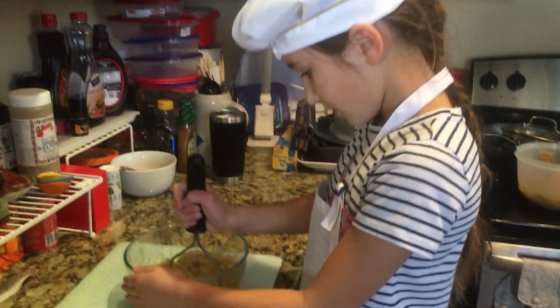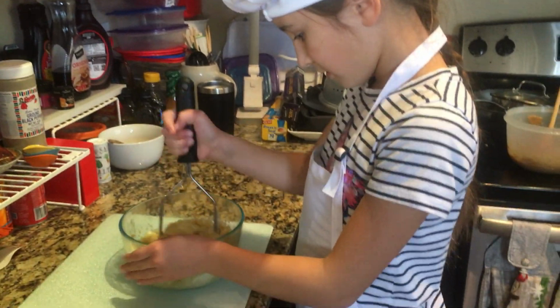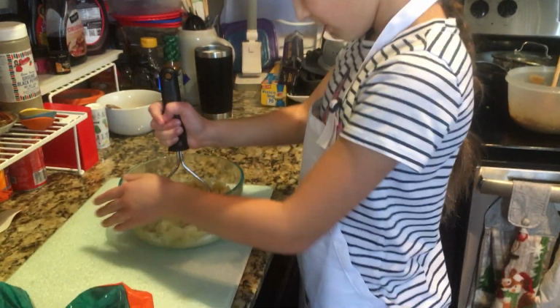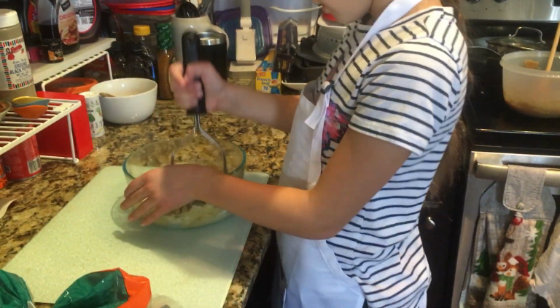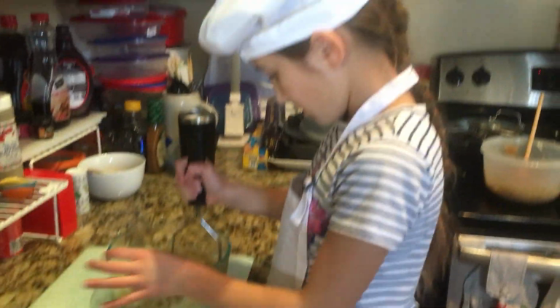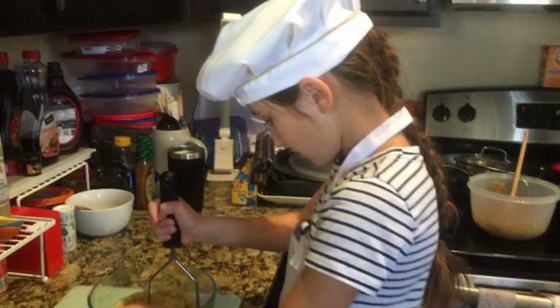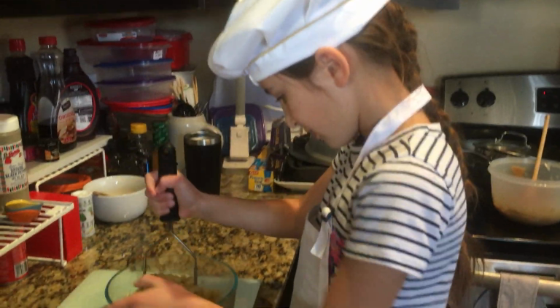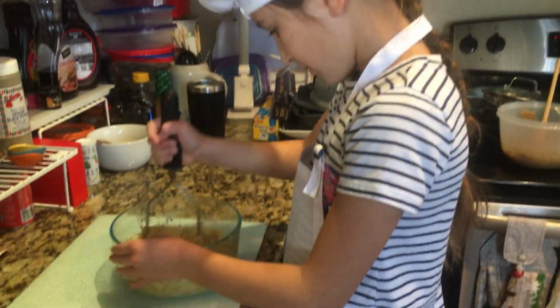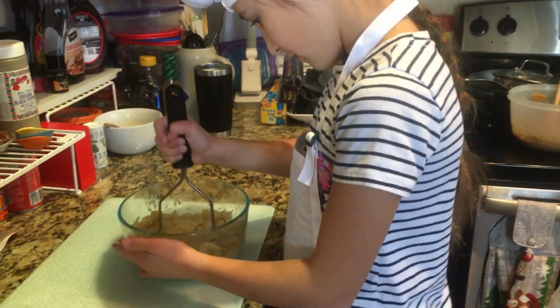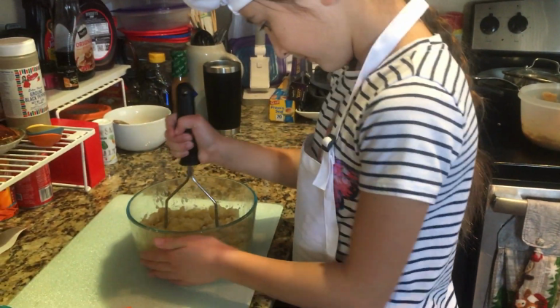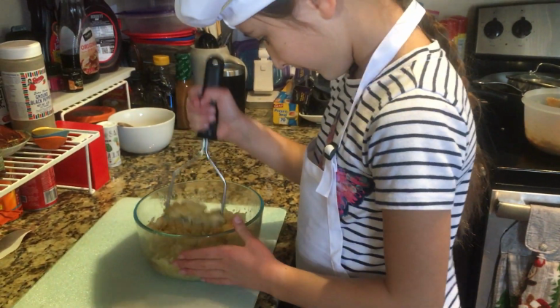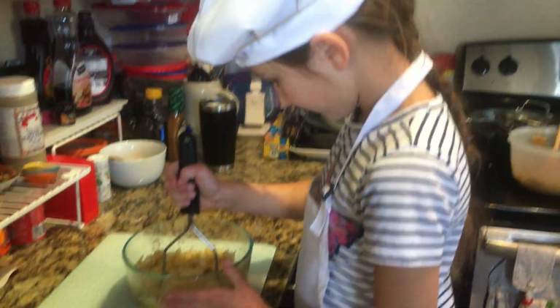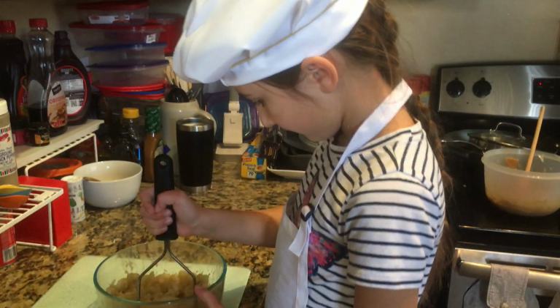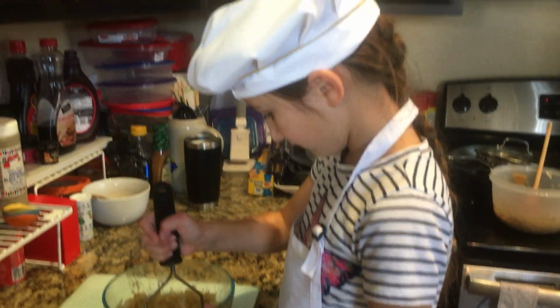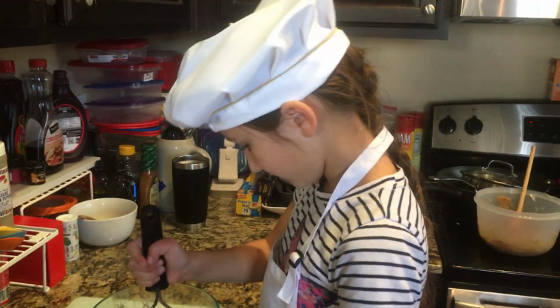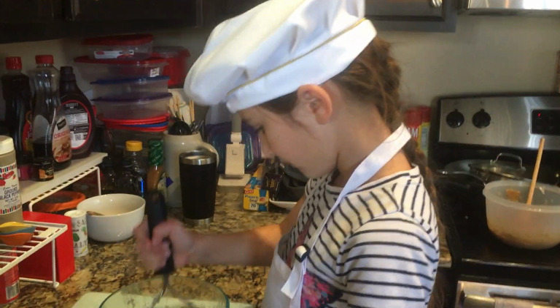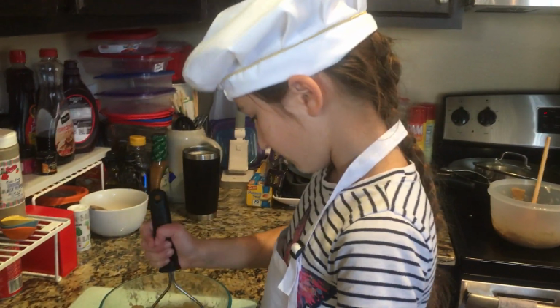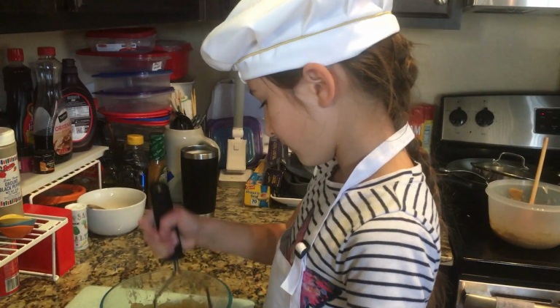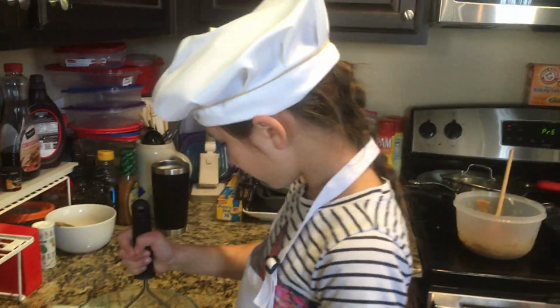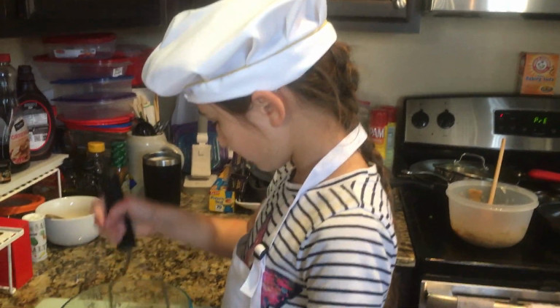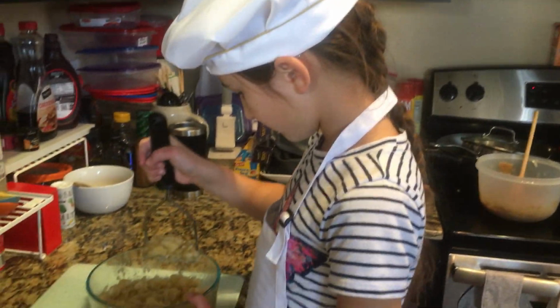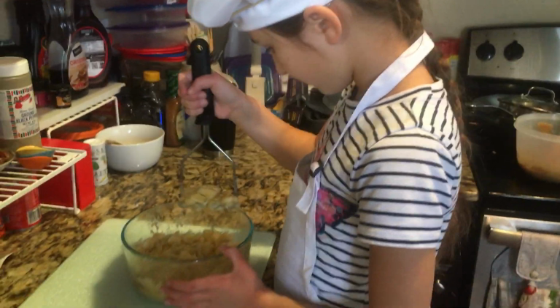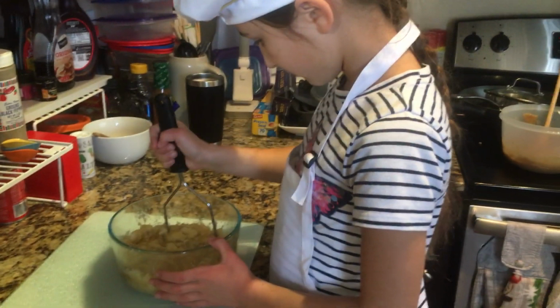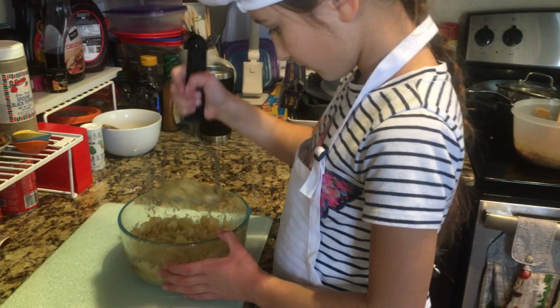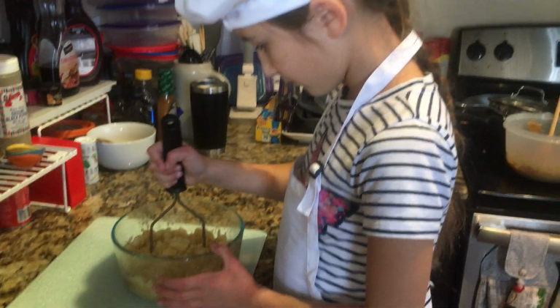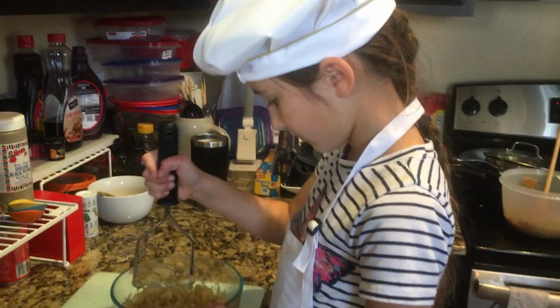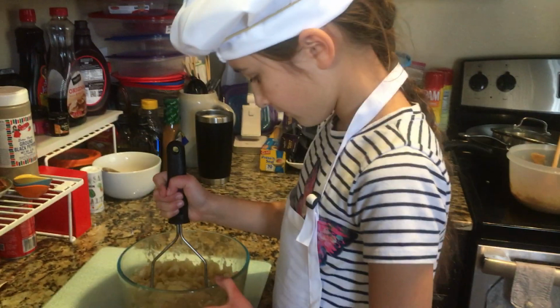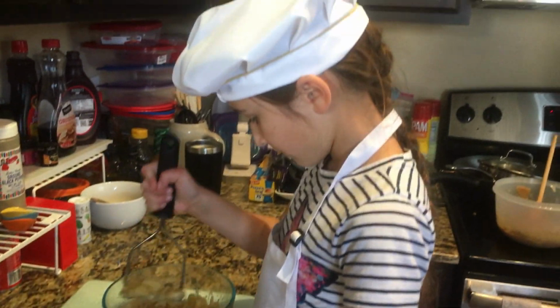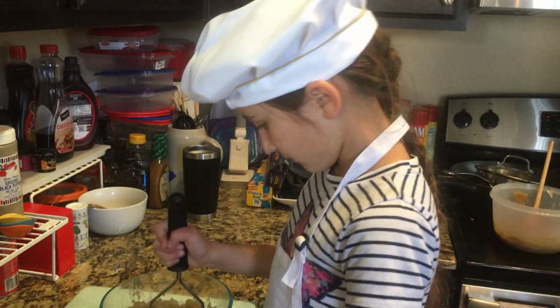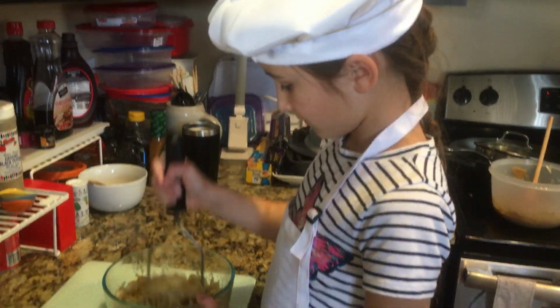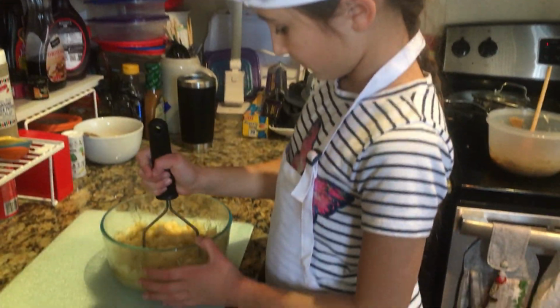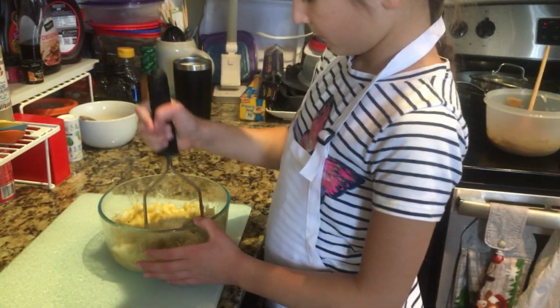This is almost the last step — we're gonna mash the bananas. We put in four bananas; they weren't all really ripe today, they were okay but not as ripe as they could be, so a little hard to mash. How are you doing?